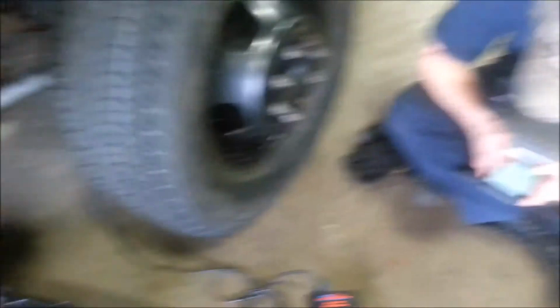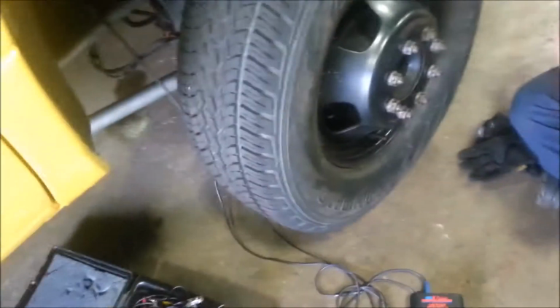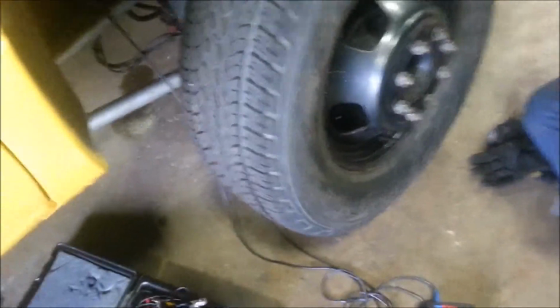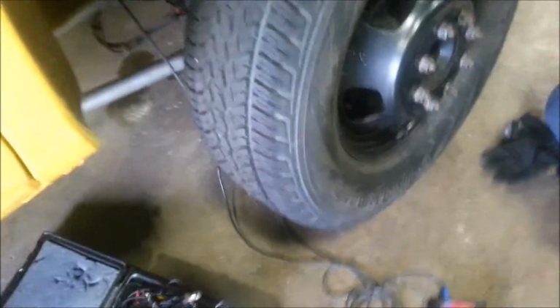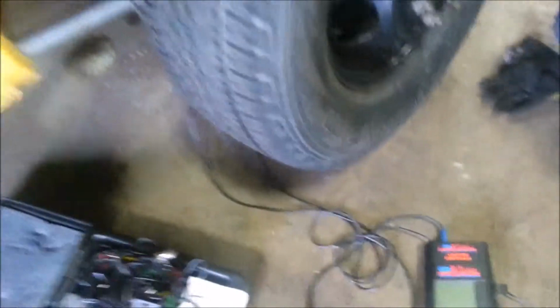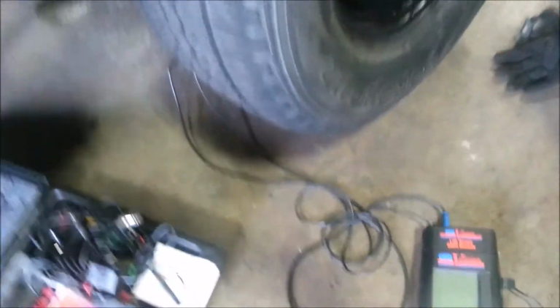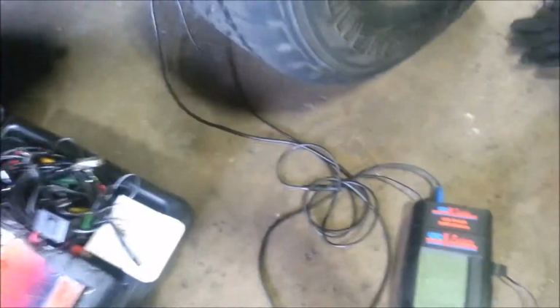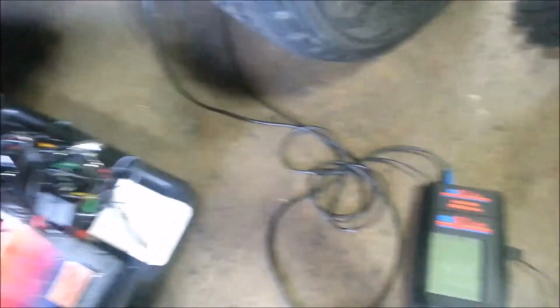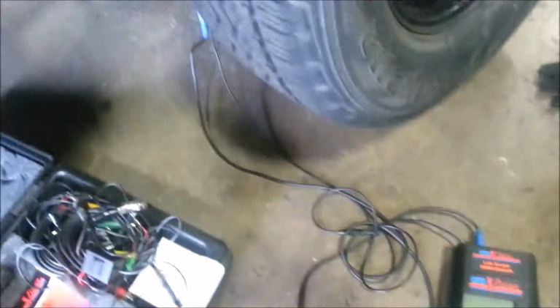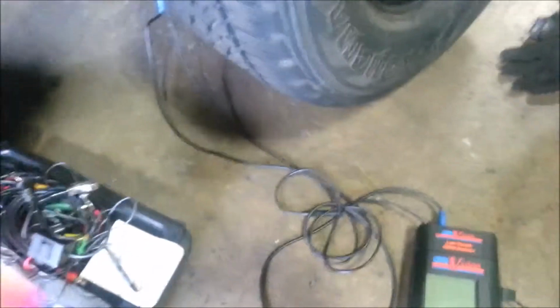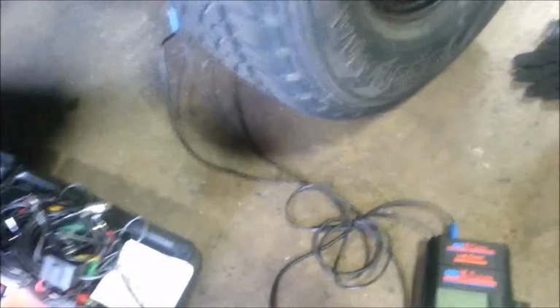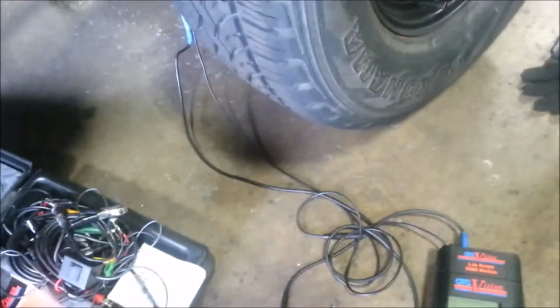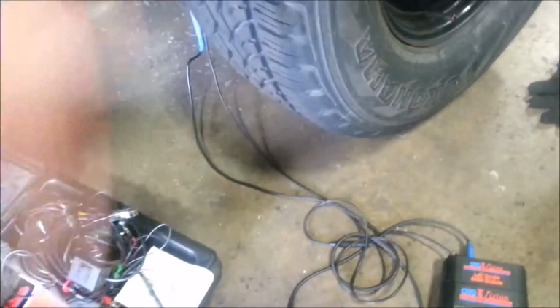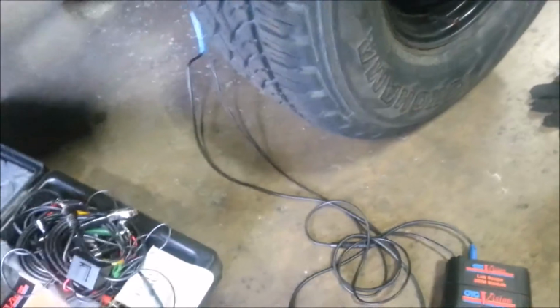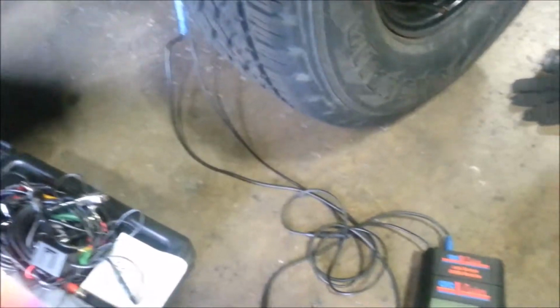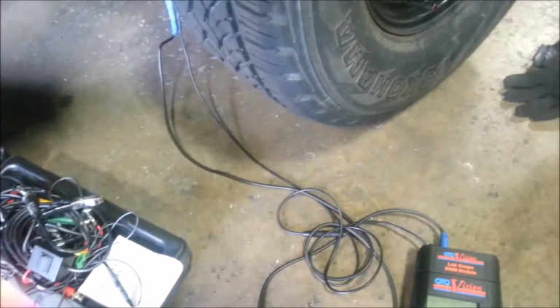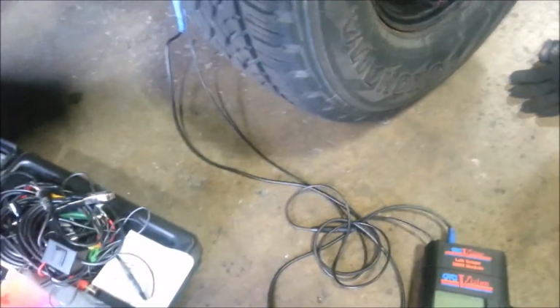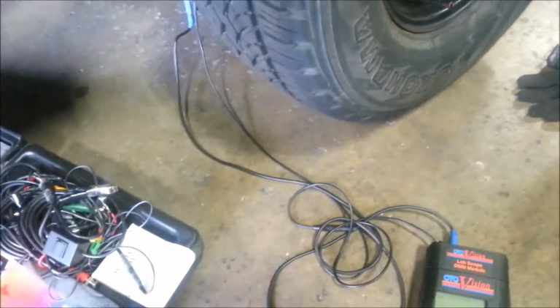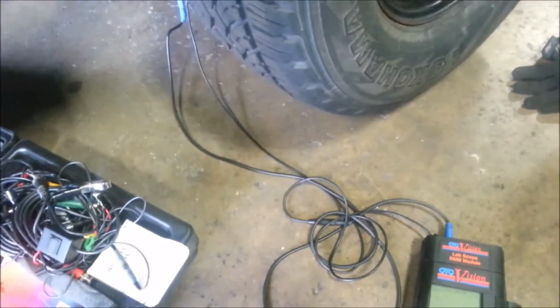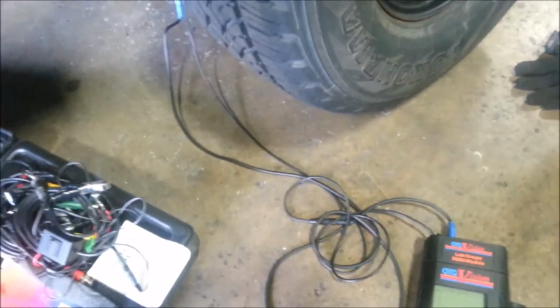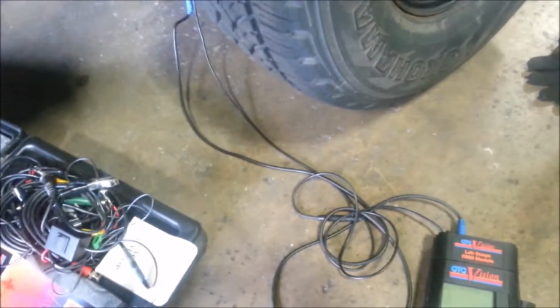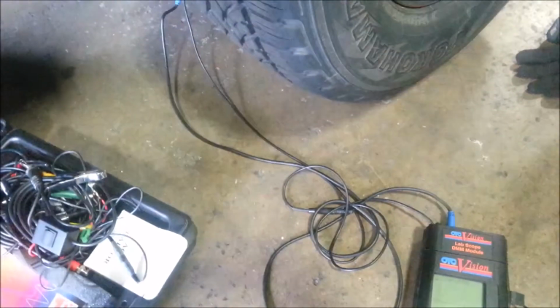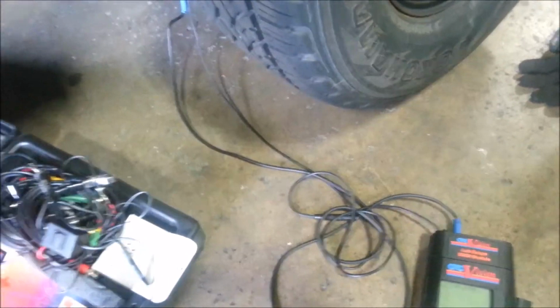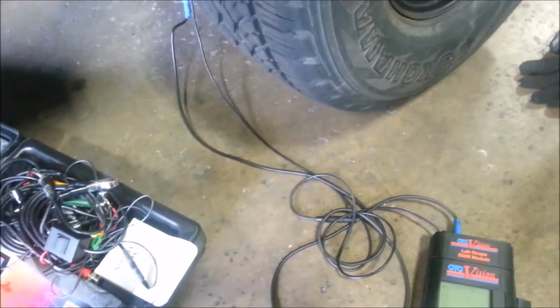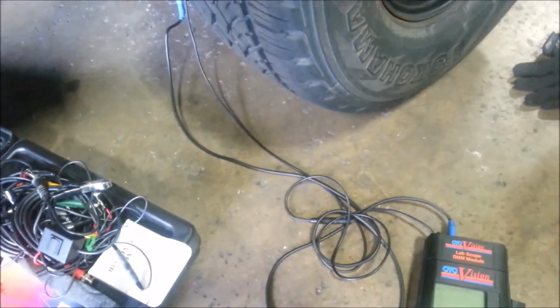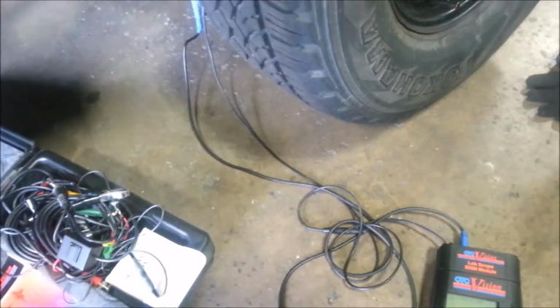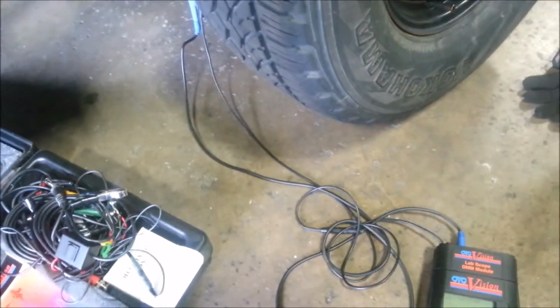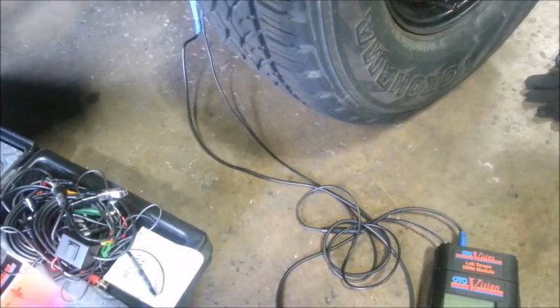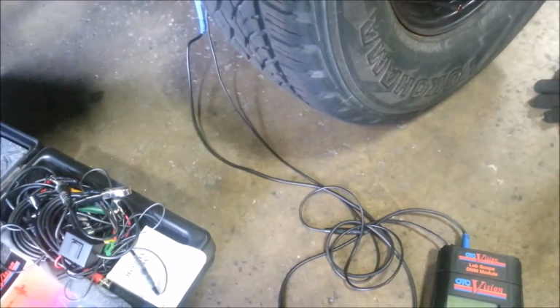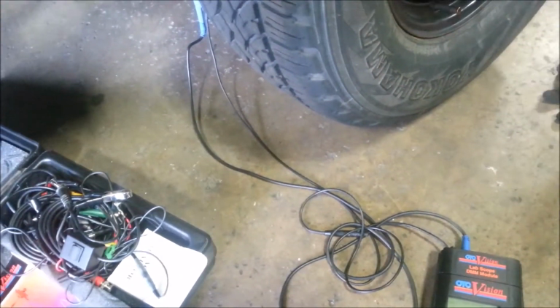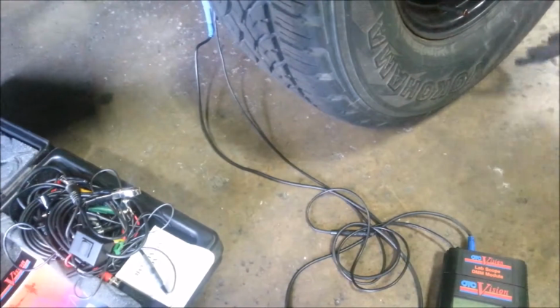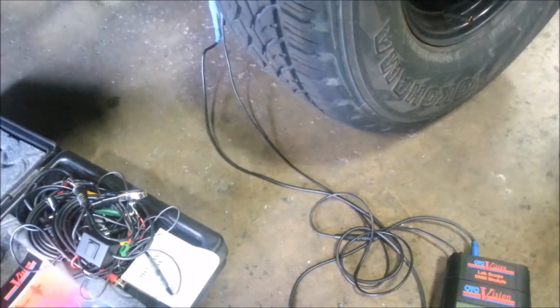Hey everybody, this is Robert here from Jones Tech. Today we're going to go ahead and touch on ABS. I touched on it a little bit earlier in a video but I want to go a little bit more extensive with it.